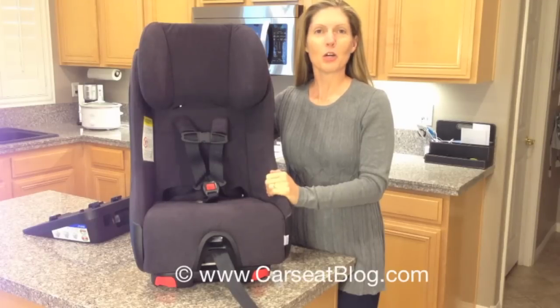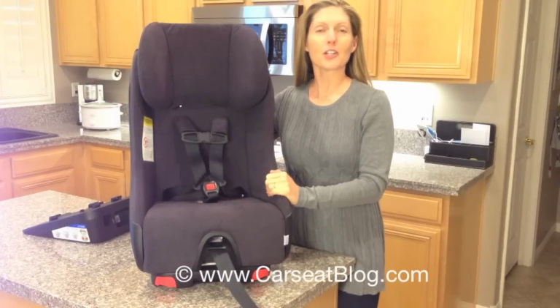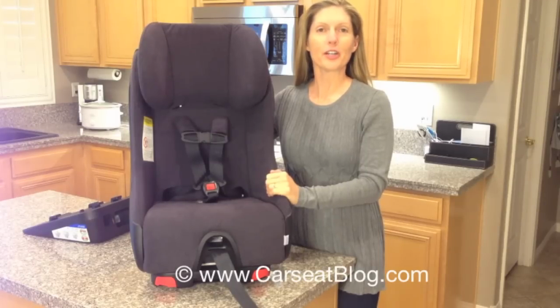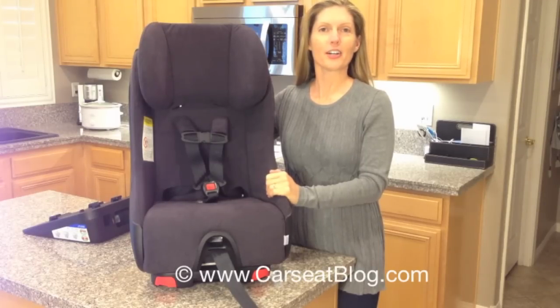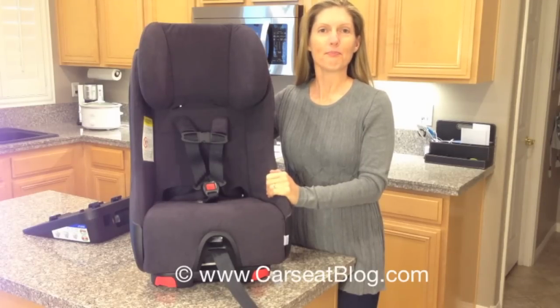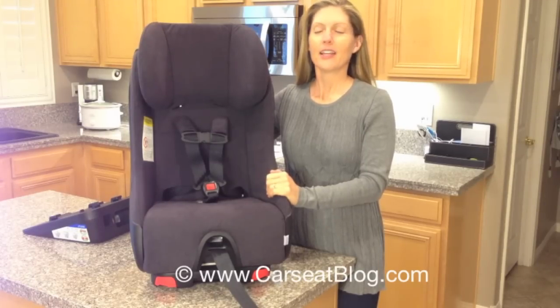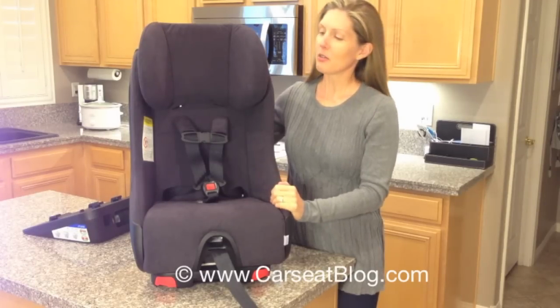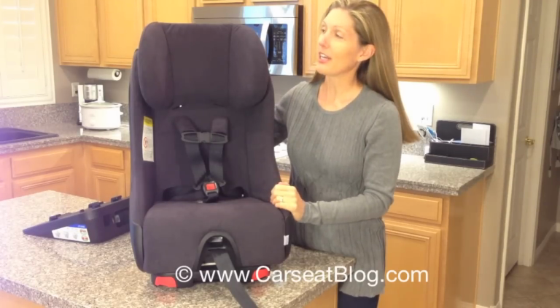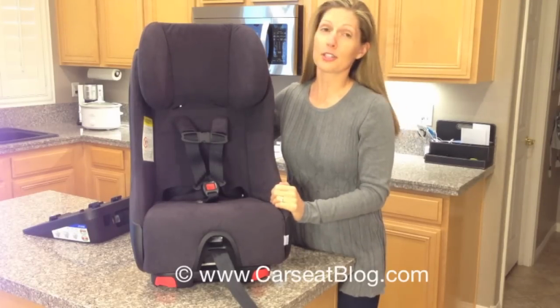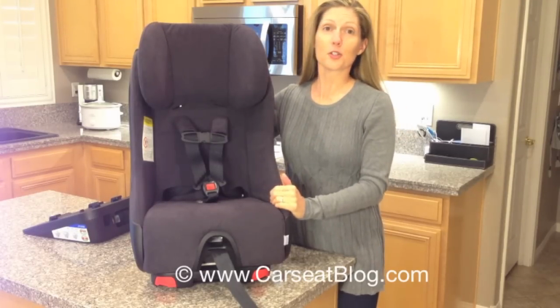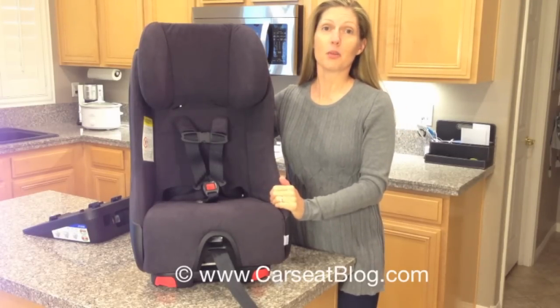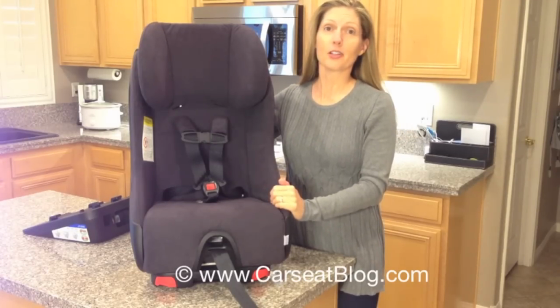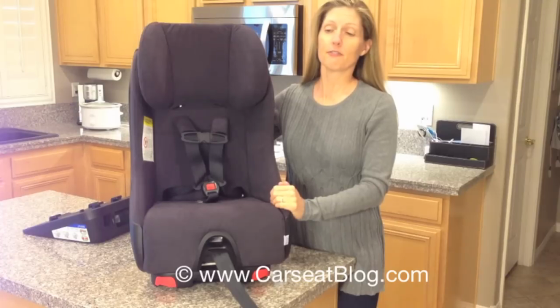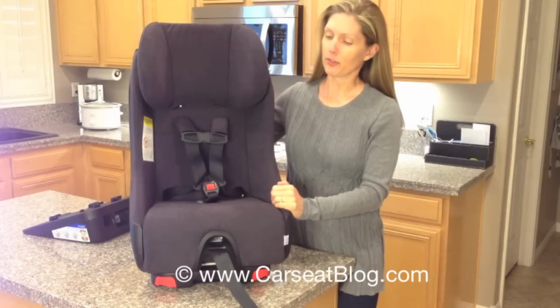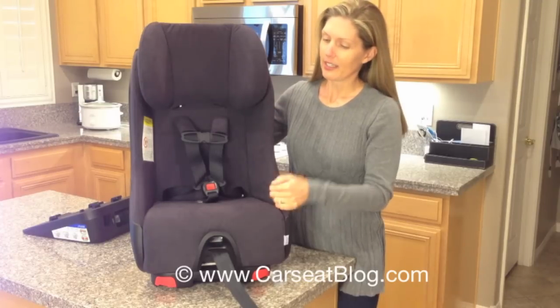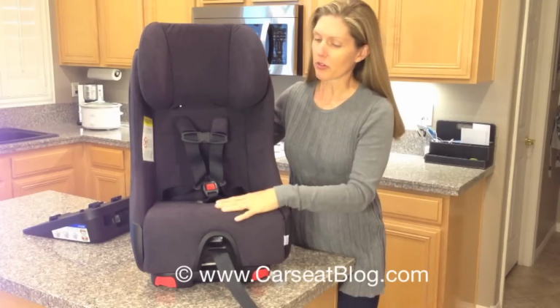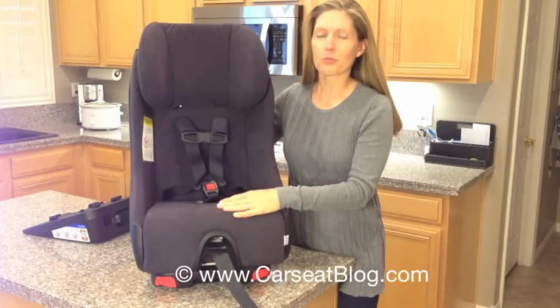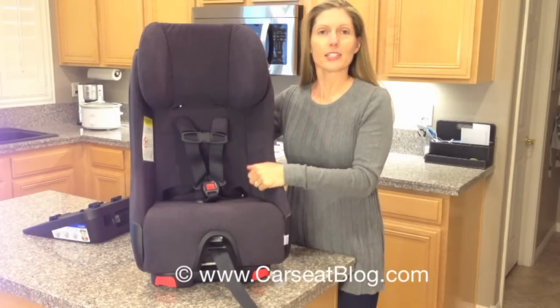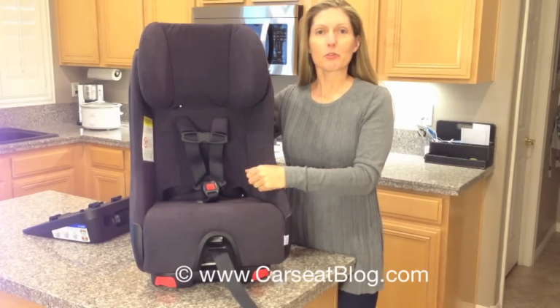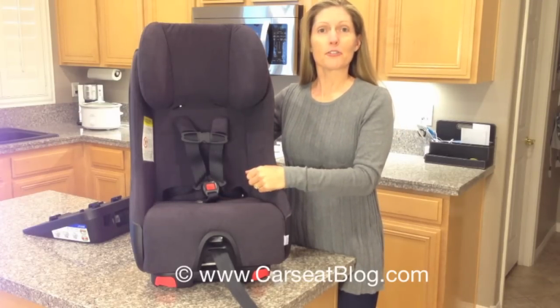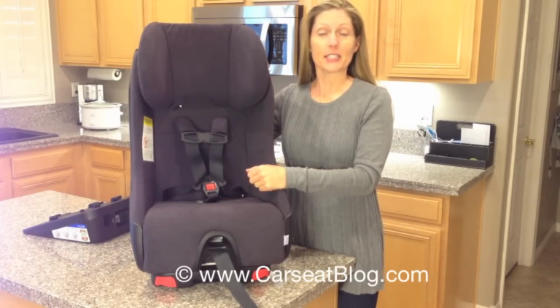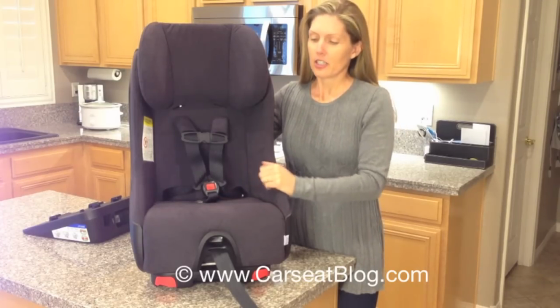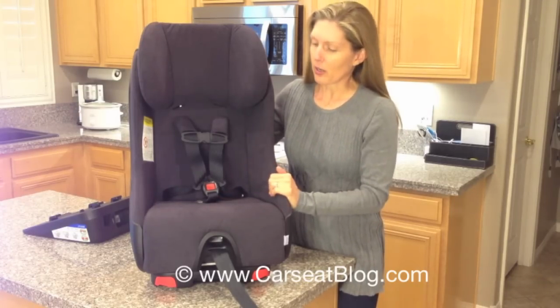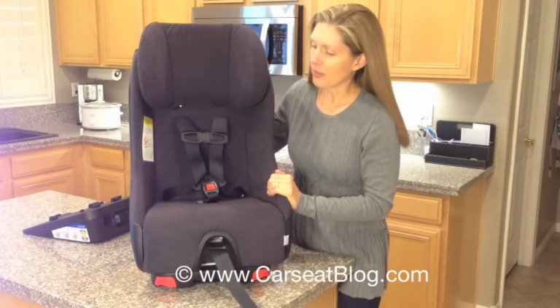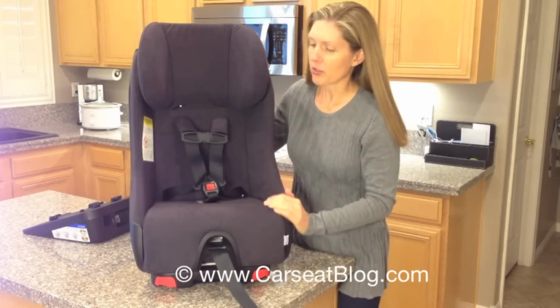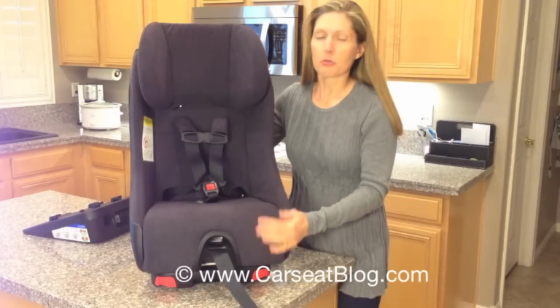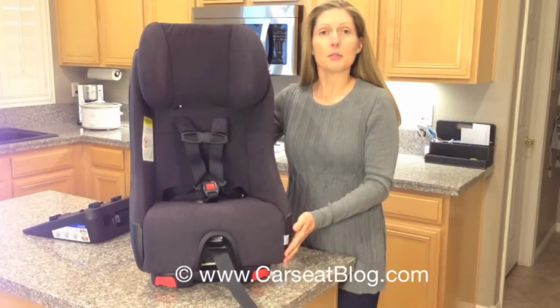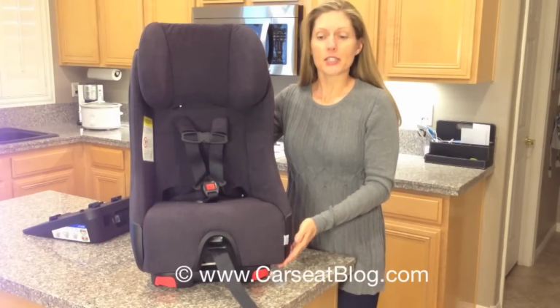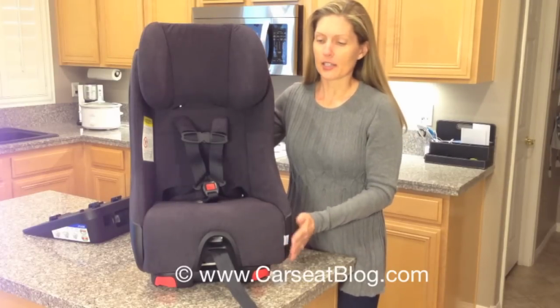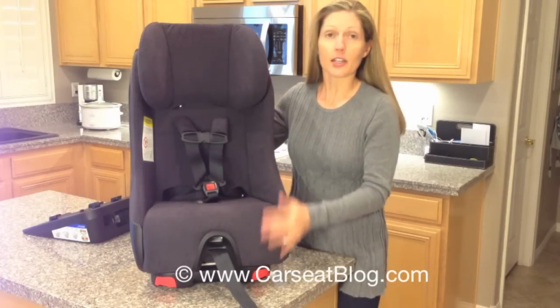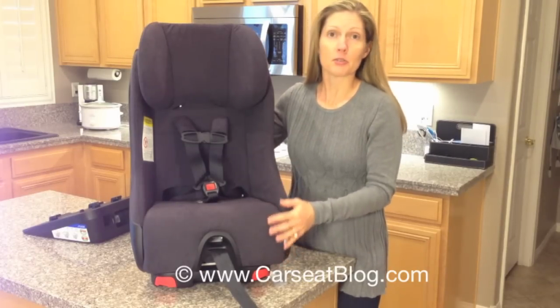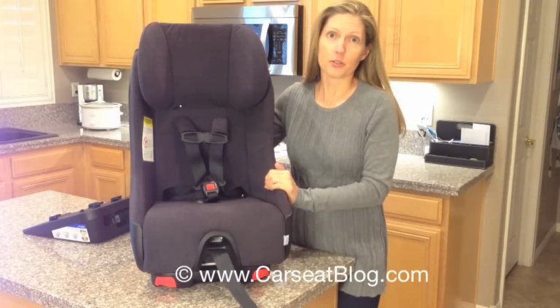Welcome to CarSeatBlog.com. Today we have a 2014 model Kleck Boonf. What we're going to do is get it set up for rear facing — we're going to add the rear-facing base and the anti-rebound bar to it.